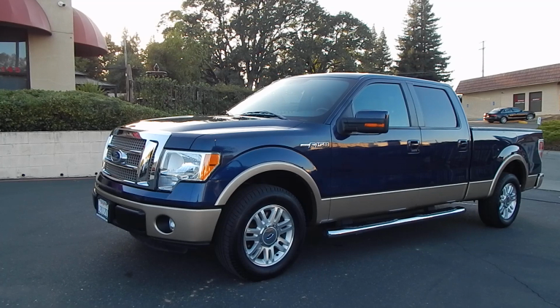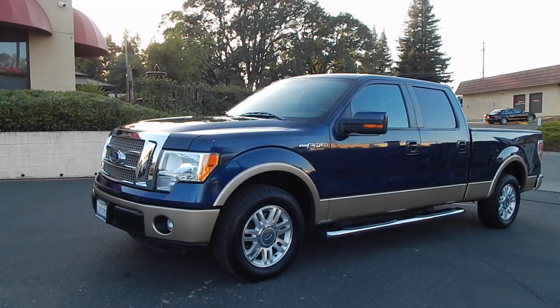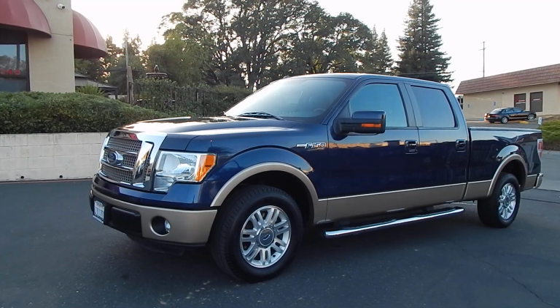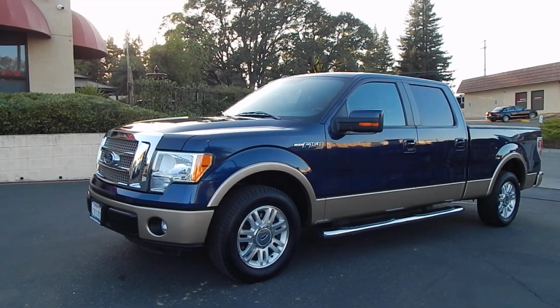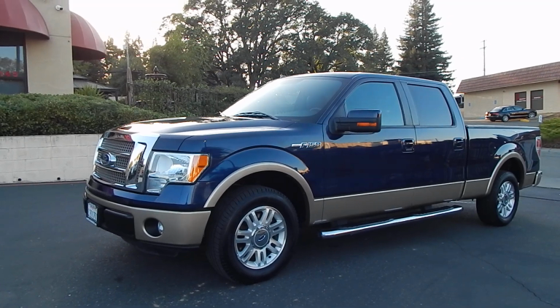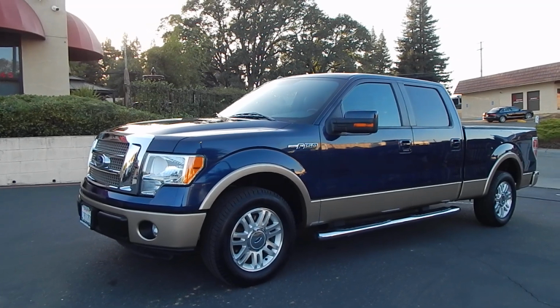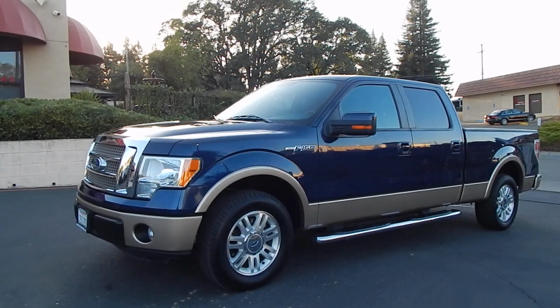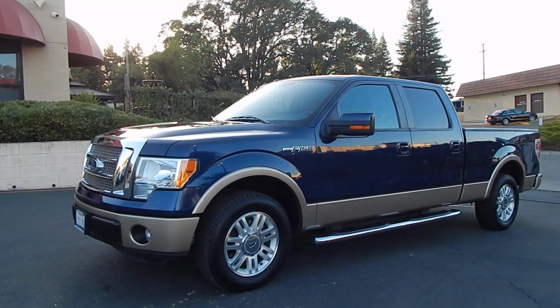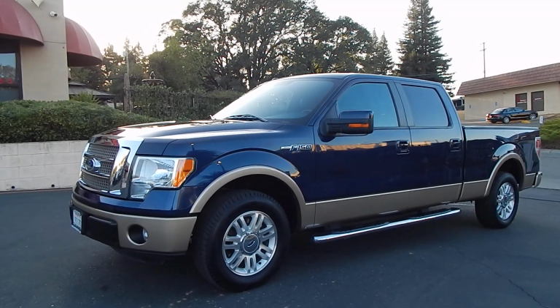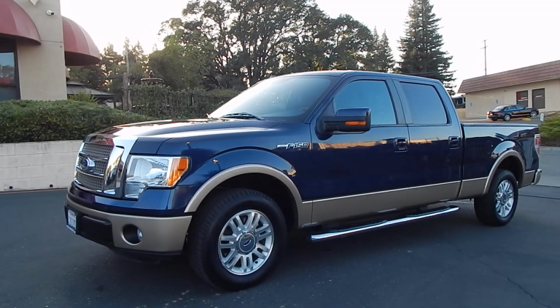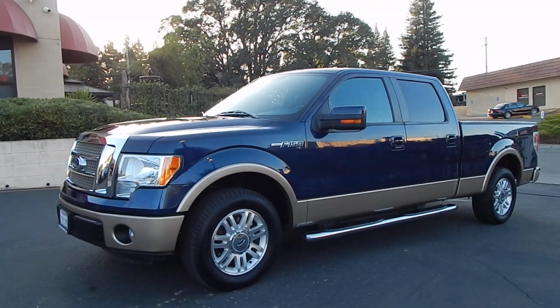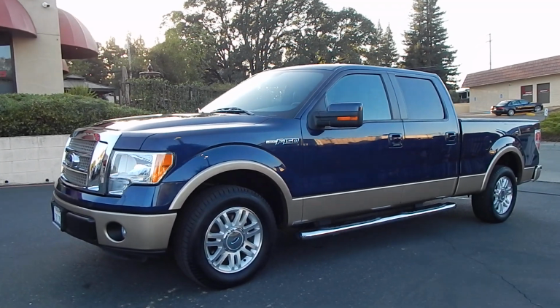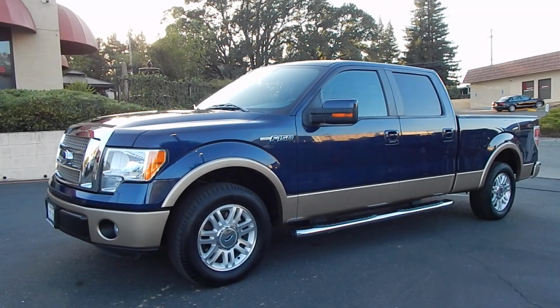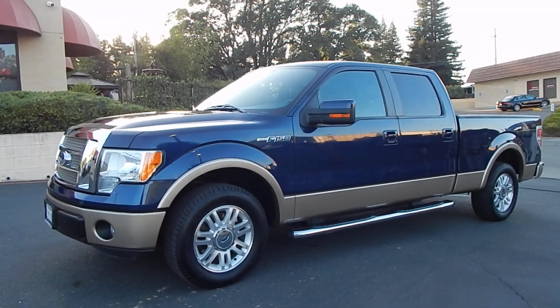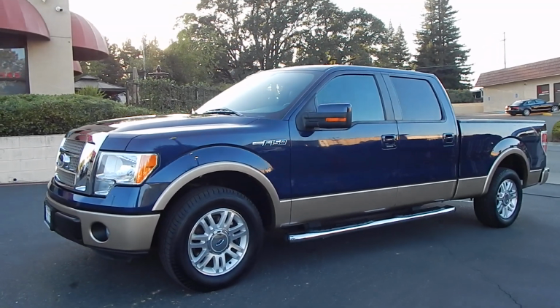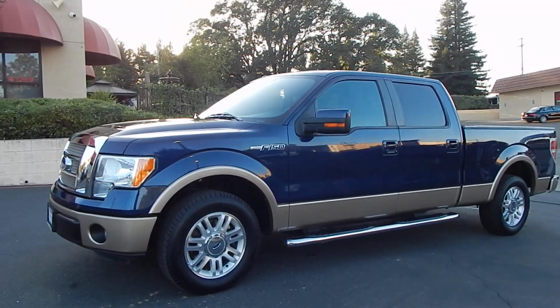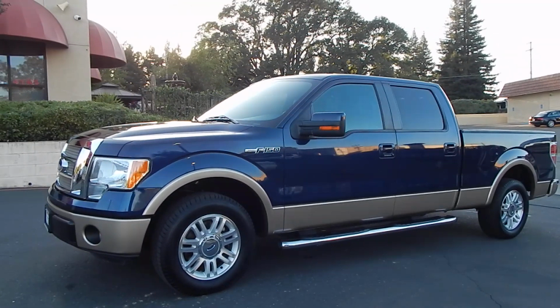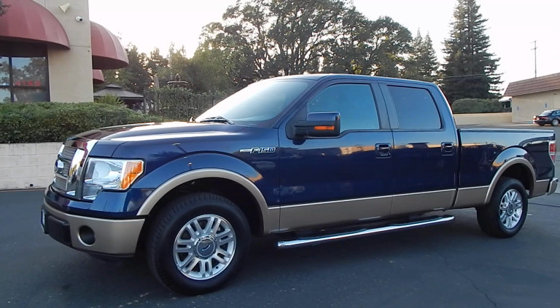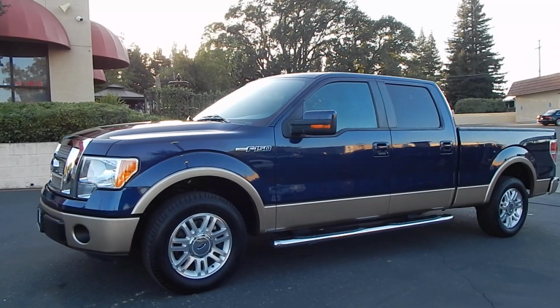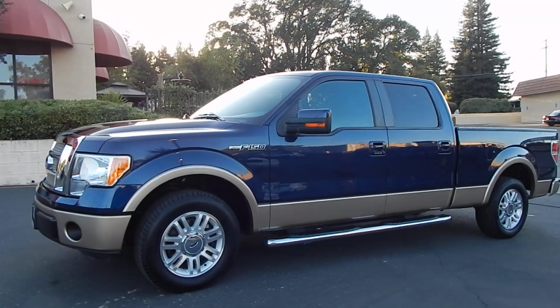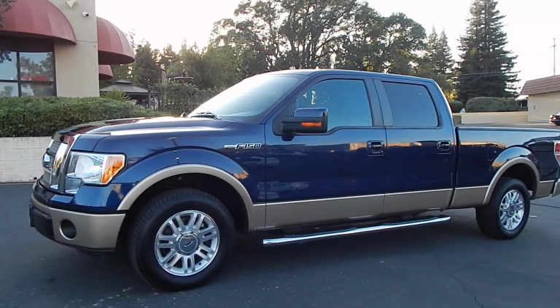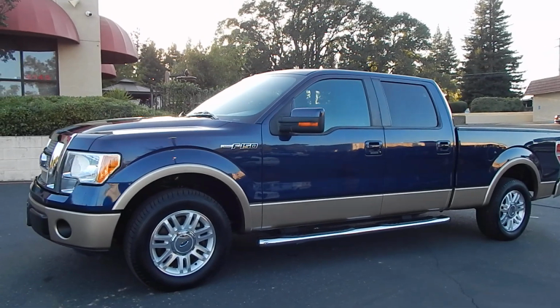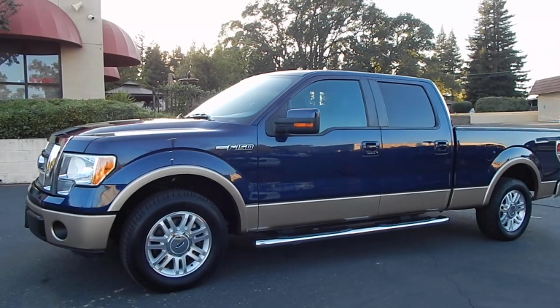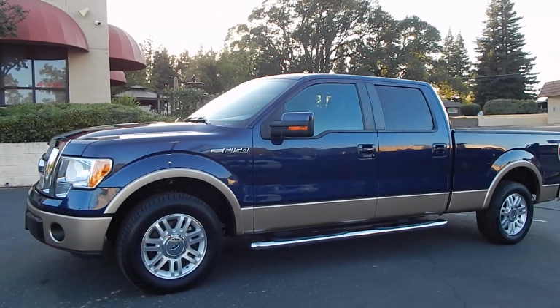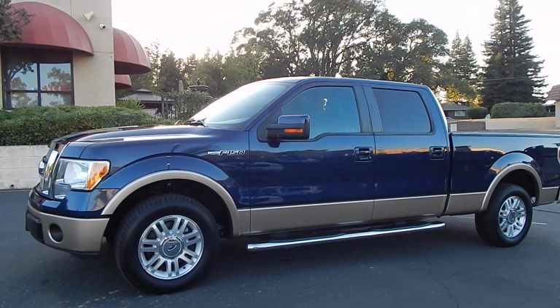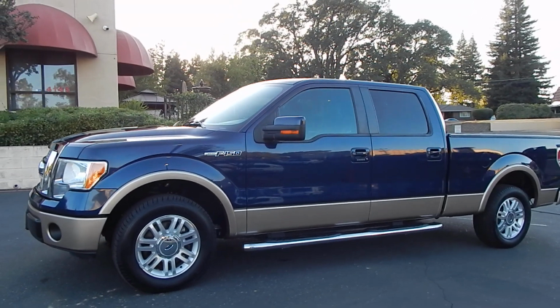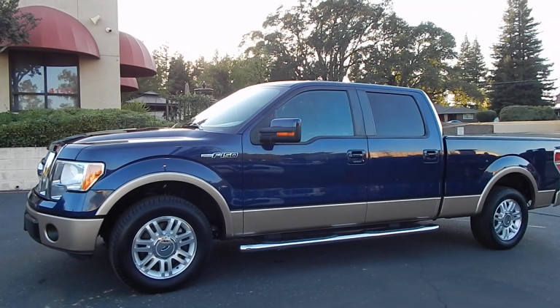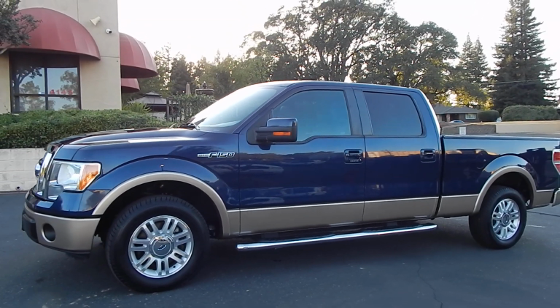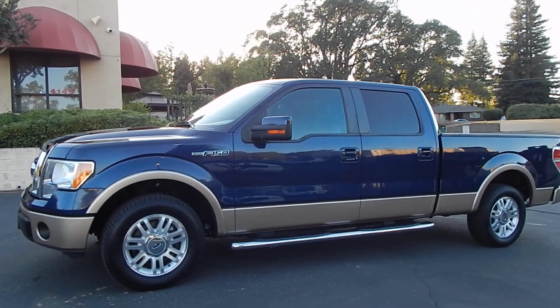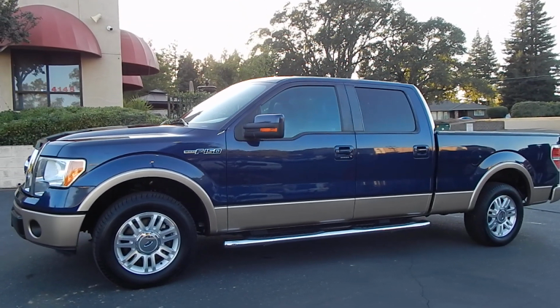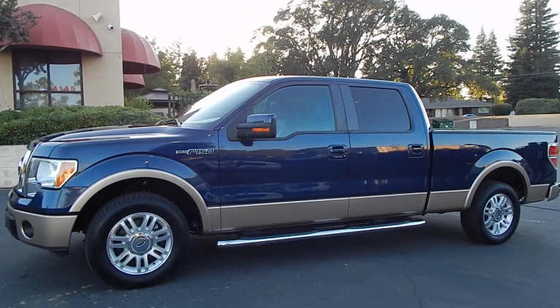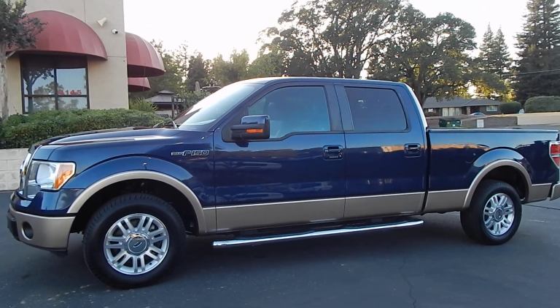Good afternoon folks. Ari here from Direct Auto Outlet in Fair Oaks, California. I have this gorgeous 2011 Ford F-150 Super Crew Cab Lariat for you today.